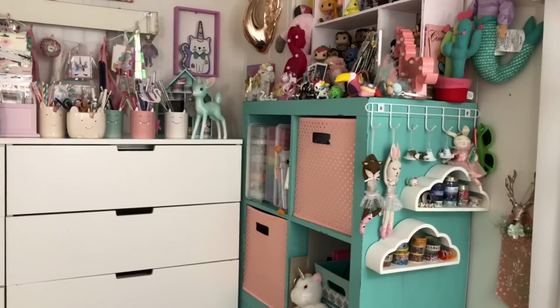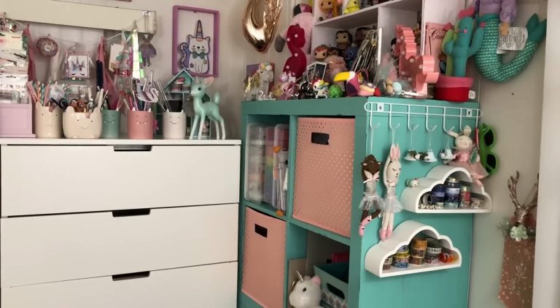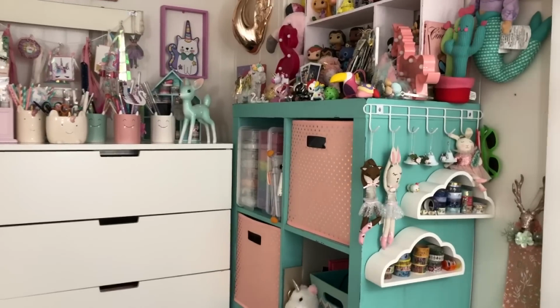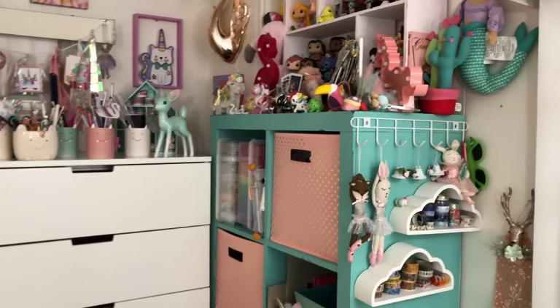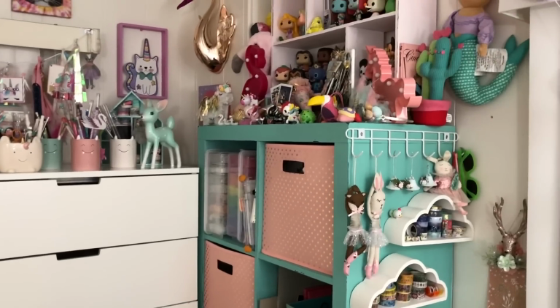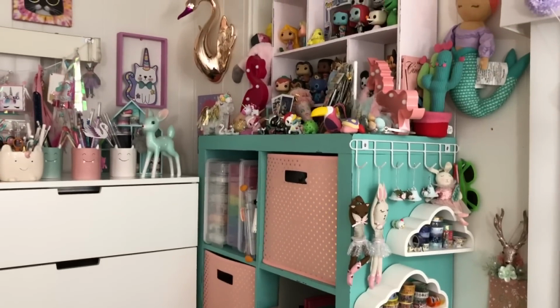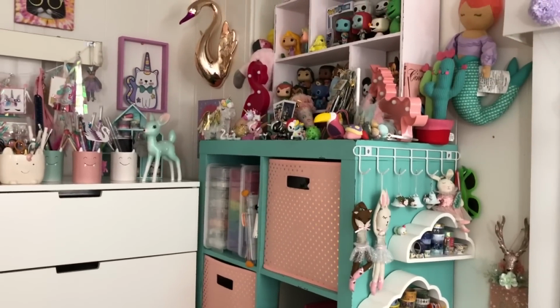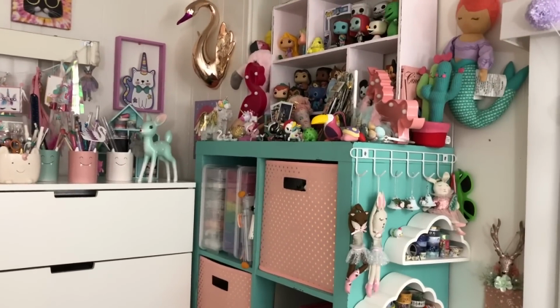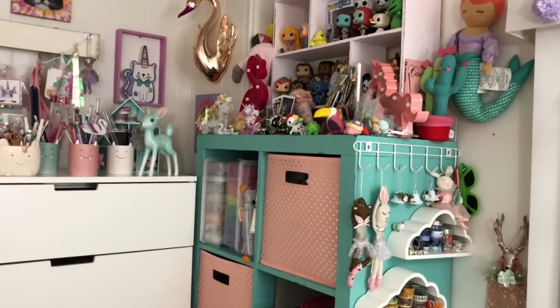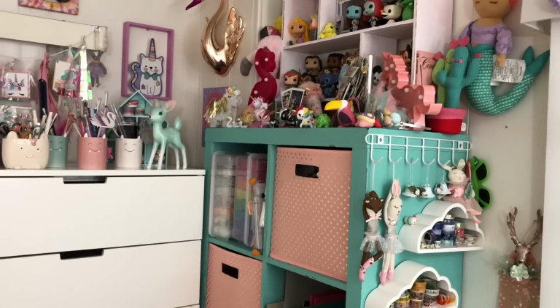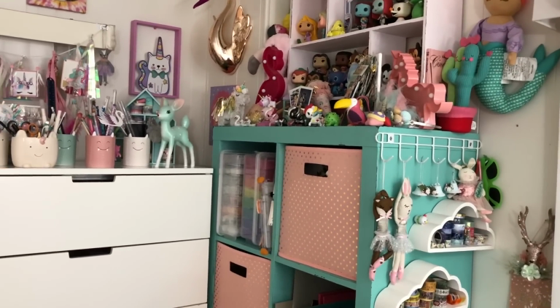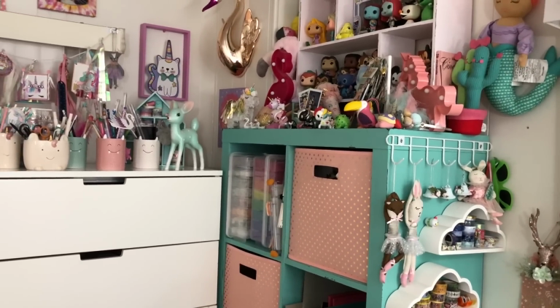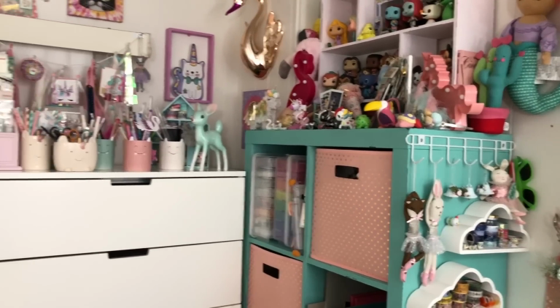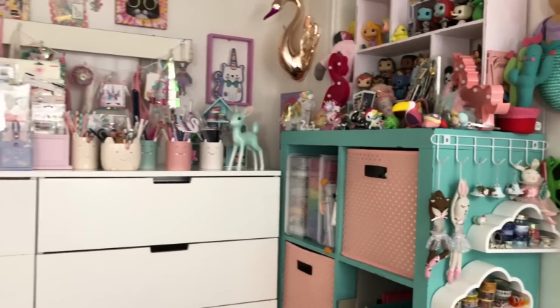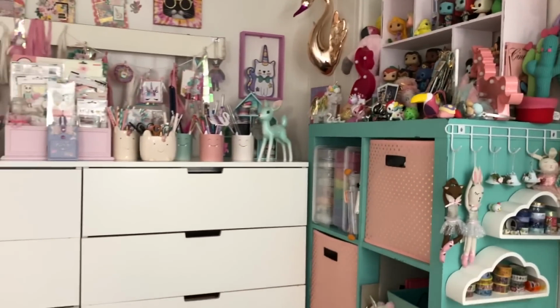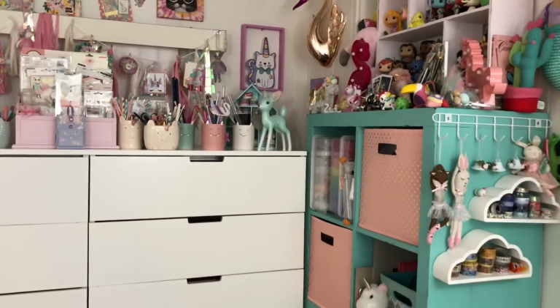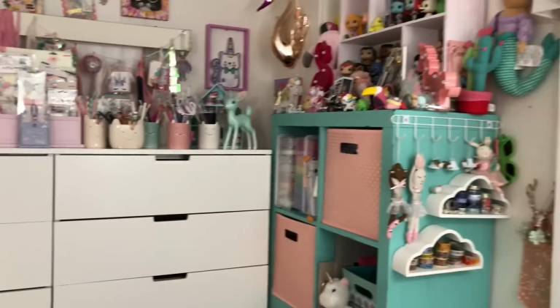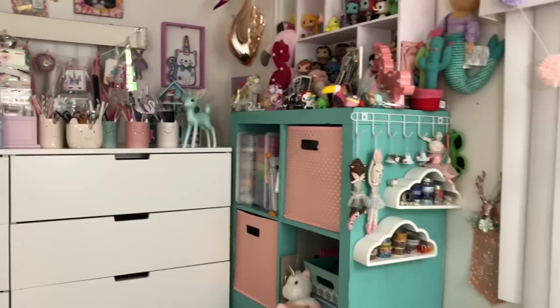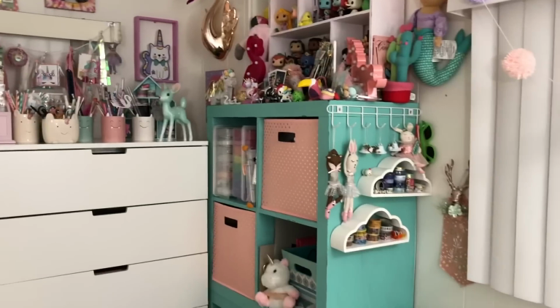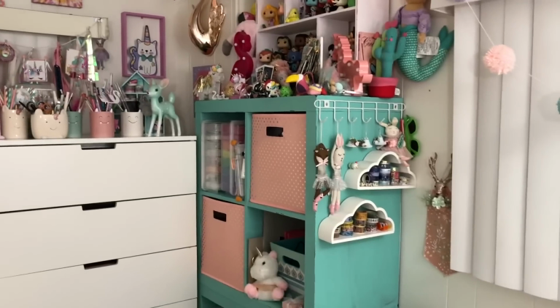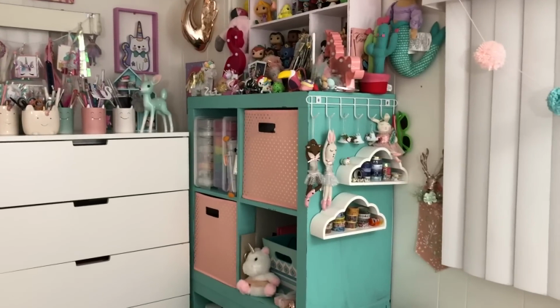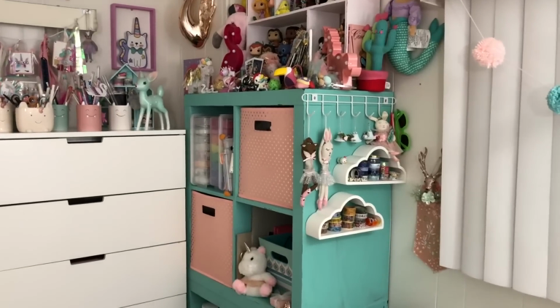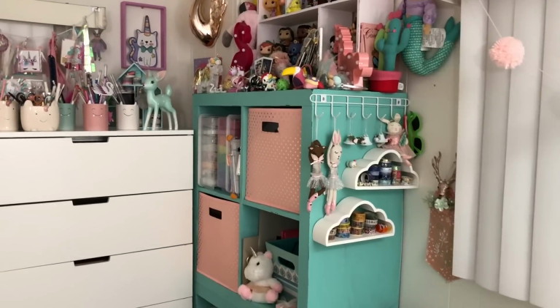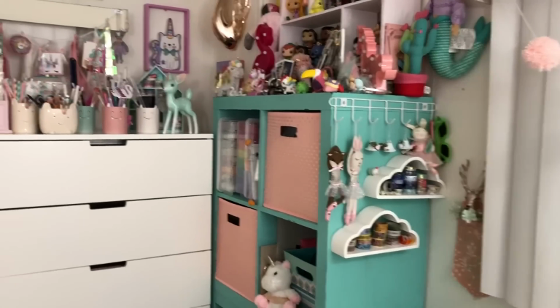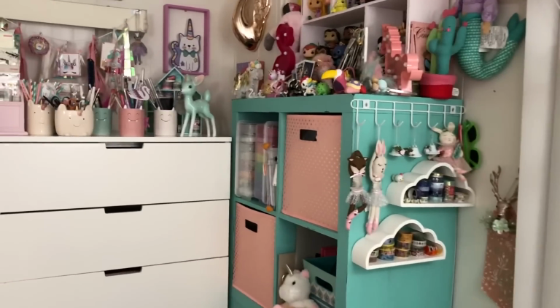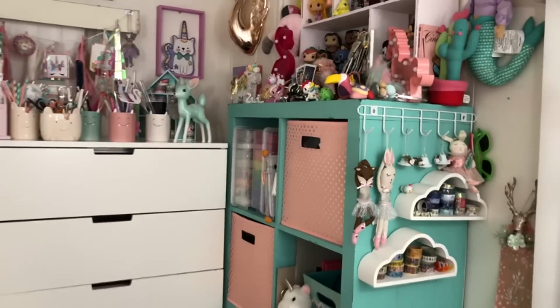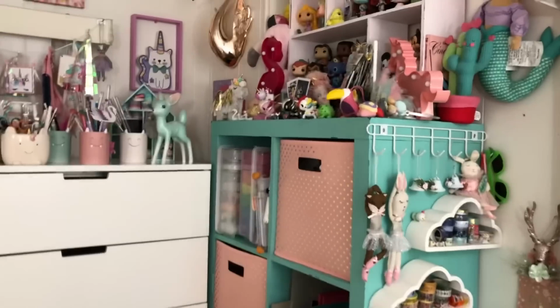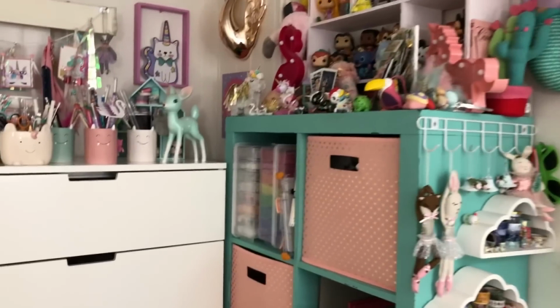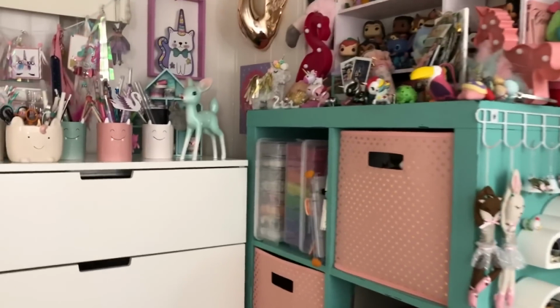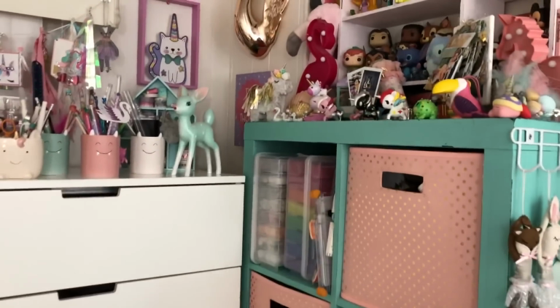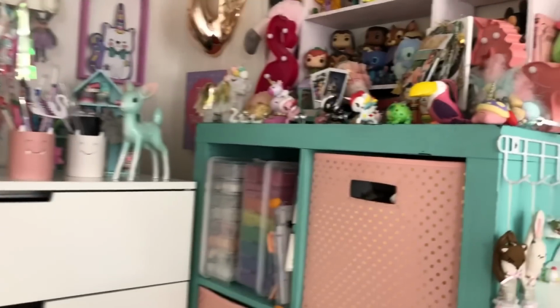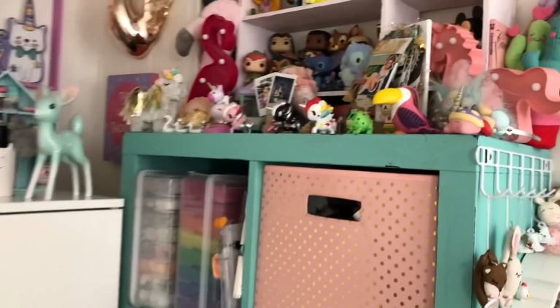Hi guys, welcome to part two of my room tour. This is Kat. I'm sorry for the lighting change — I am recording at night now. I did some things while I was taking a break from recording.